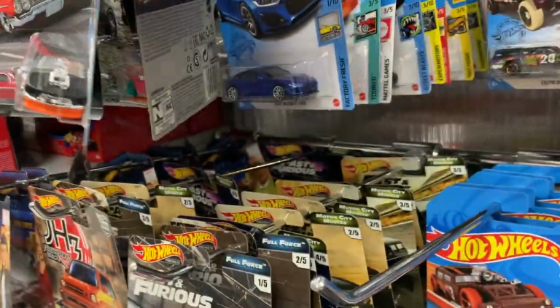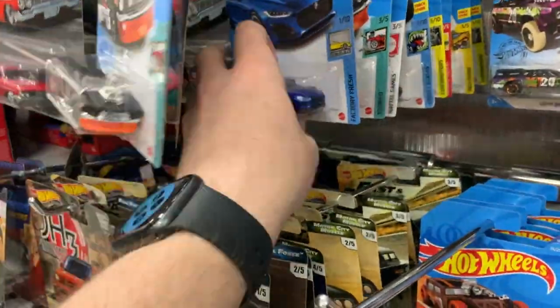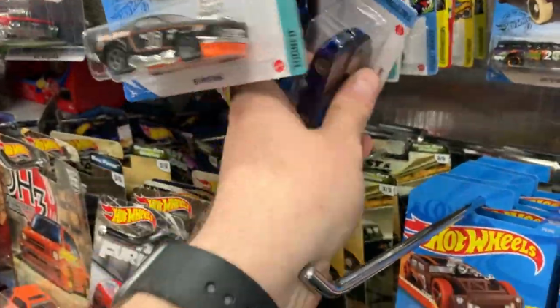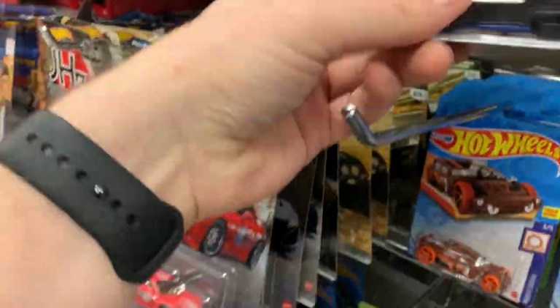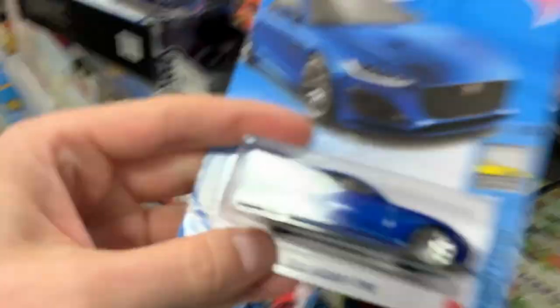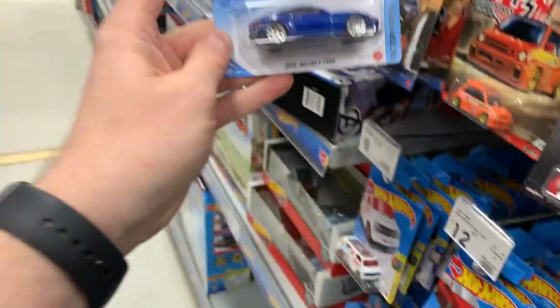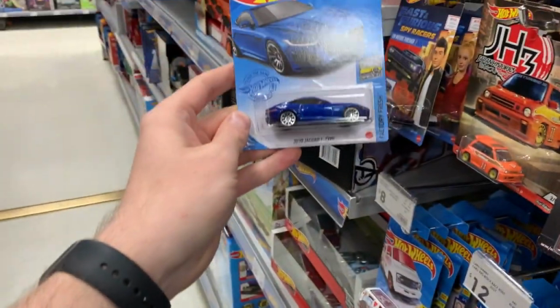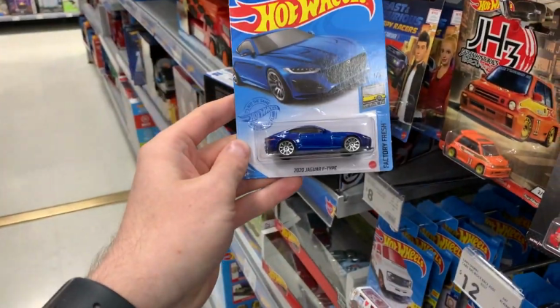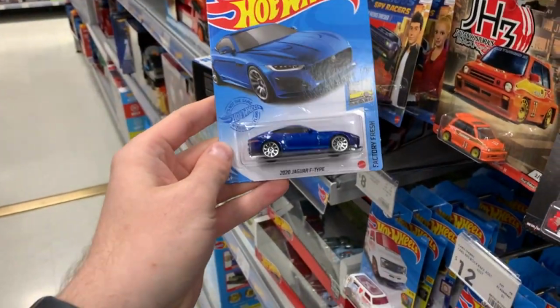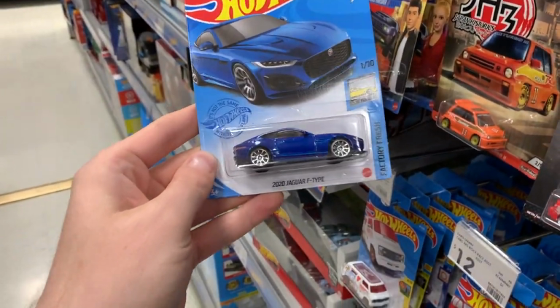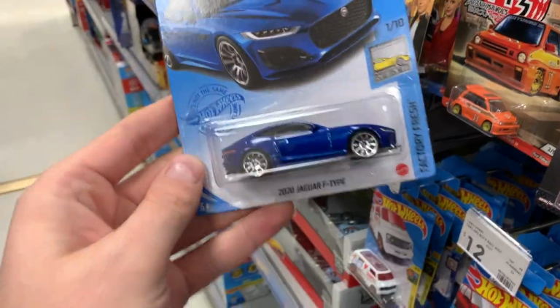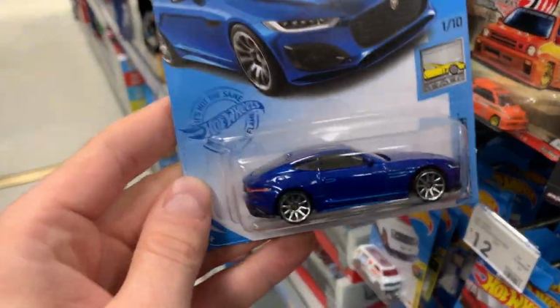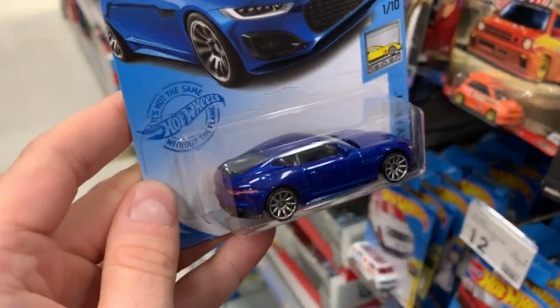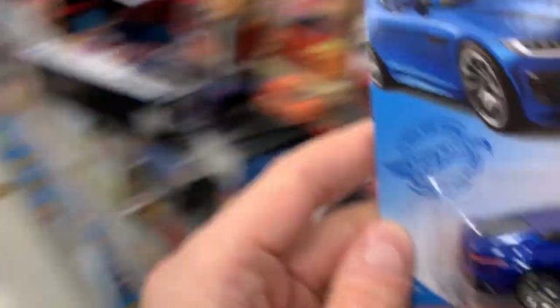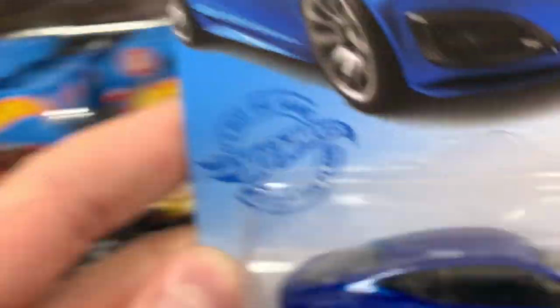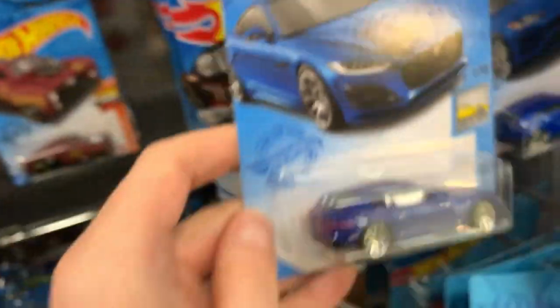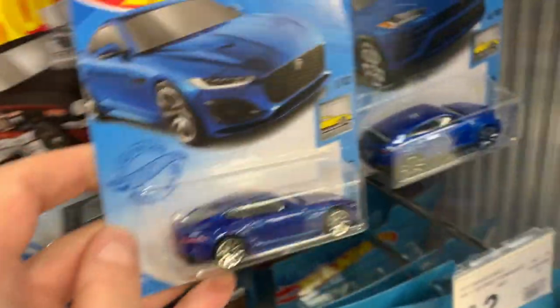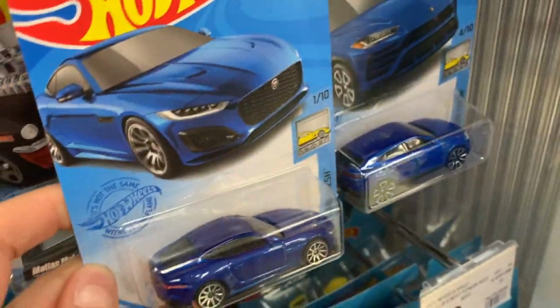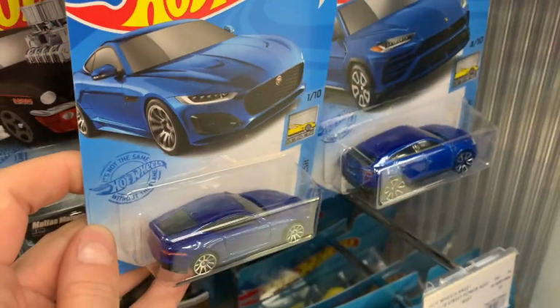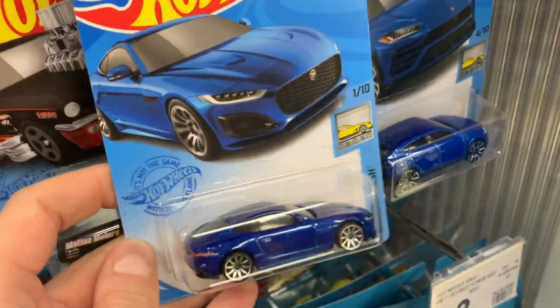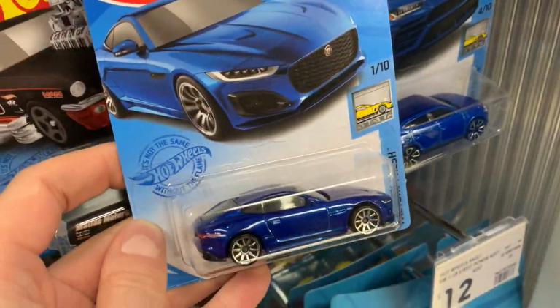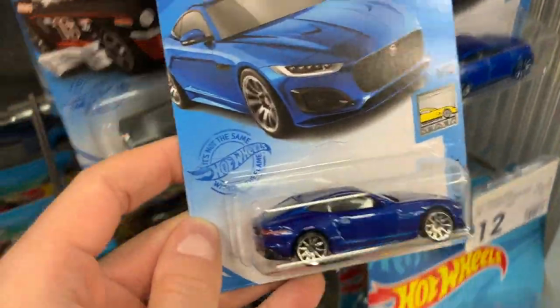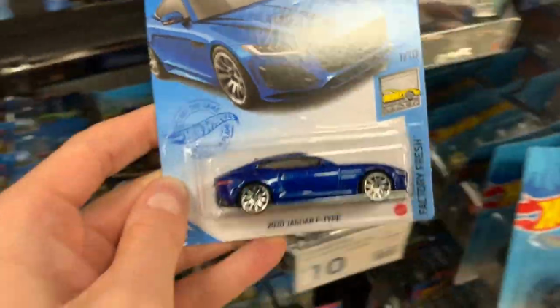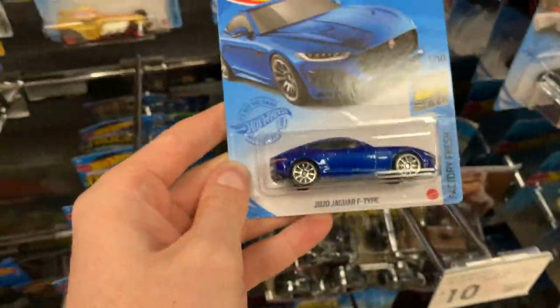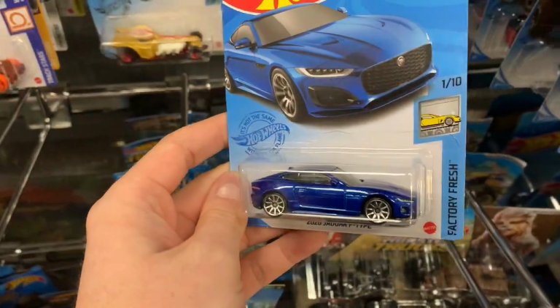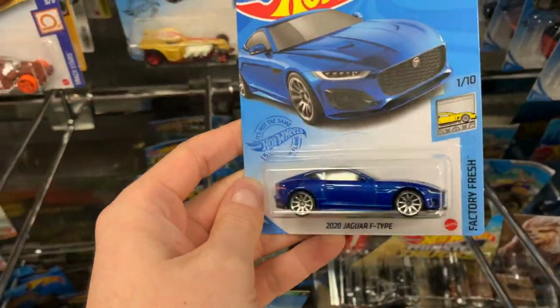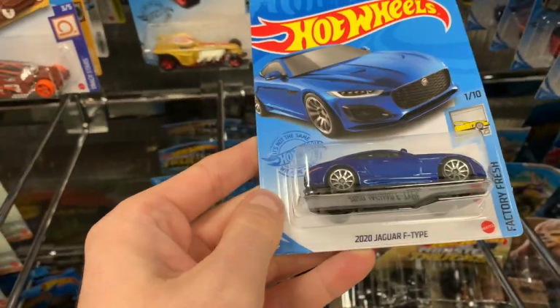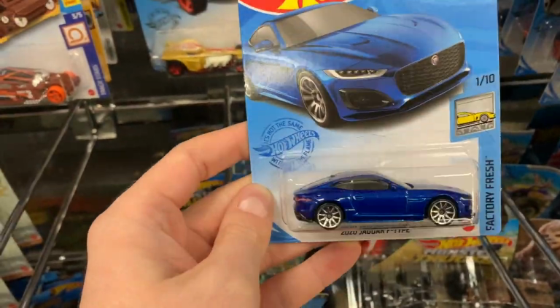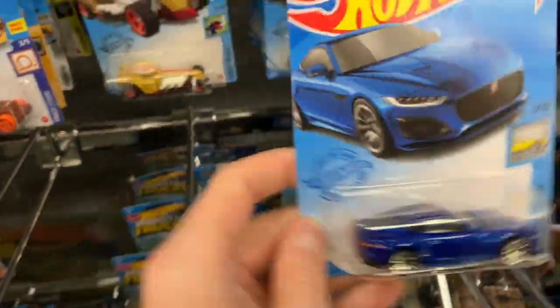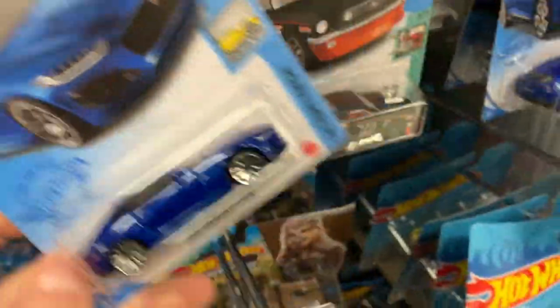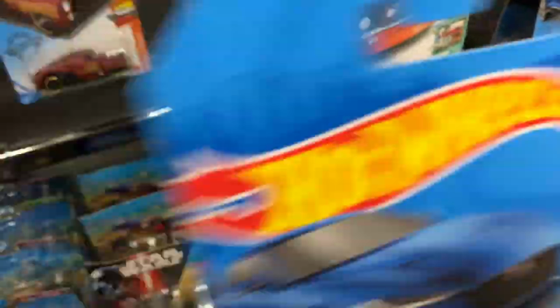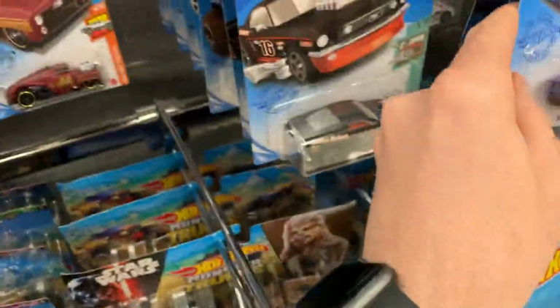What's this next one? The 2020 Jag F-Type. Cool. Both these blue colors look really, really nice, don't they? Oh, that is such a cool car. That's on my getting it peg.